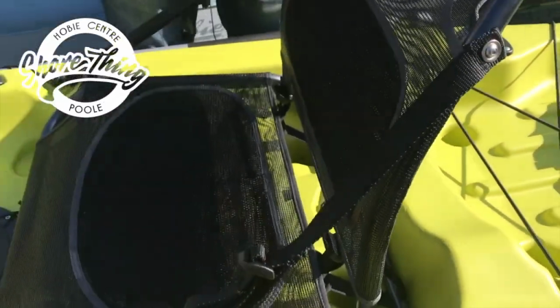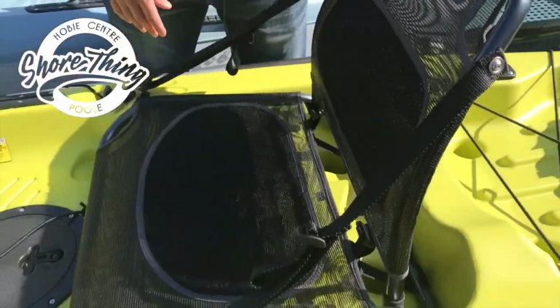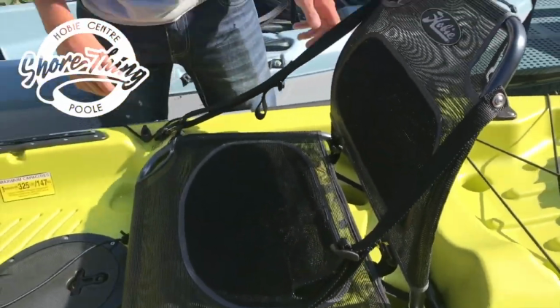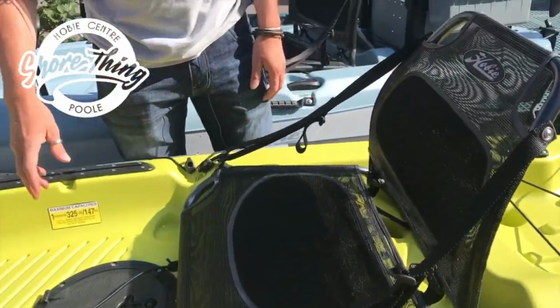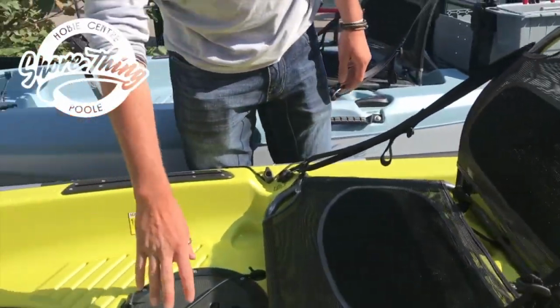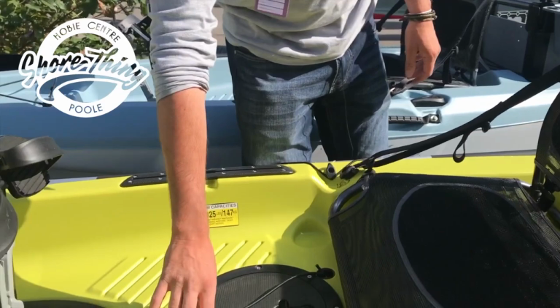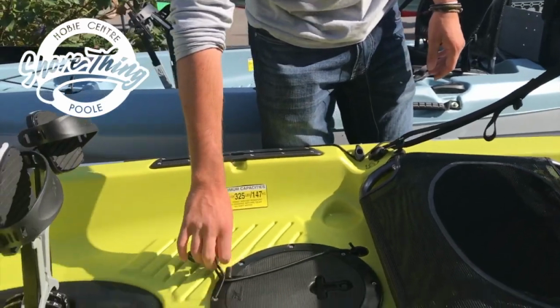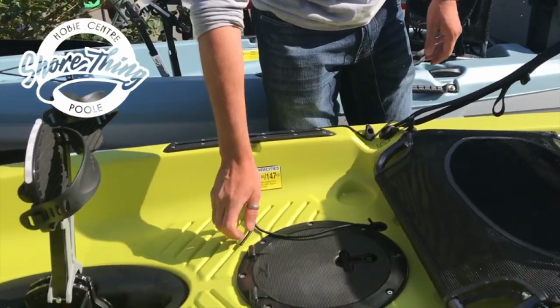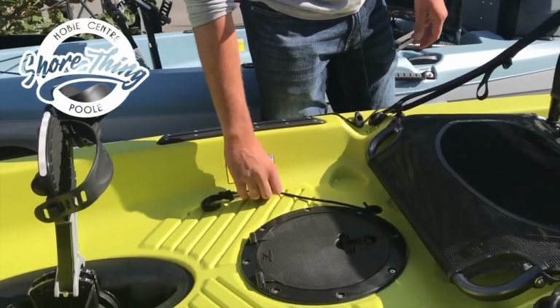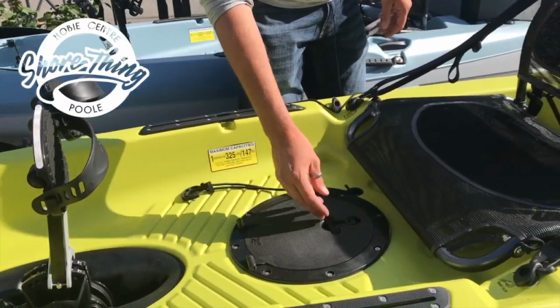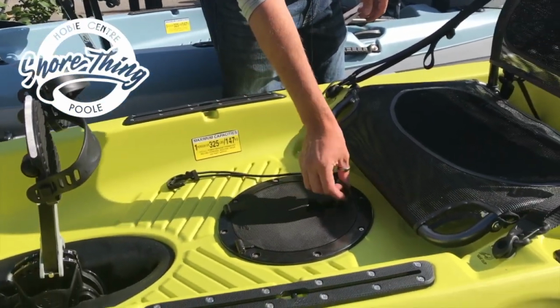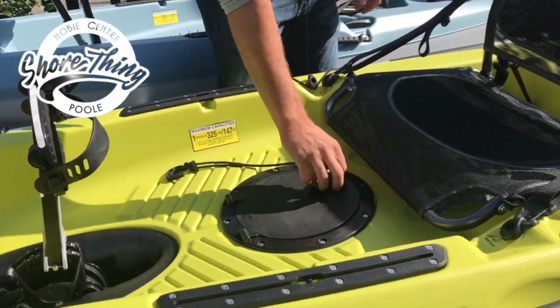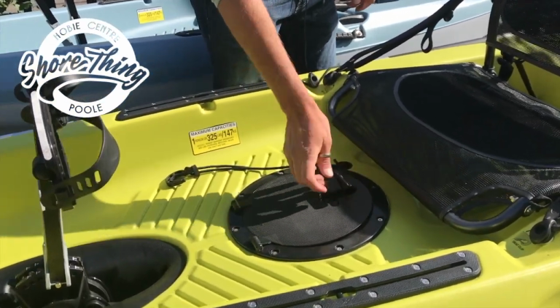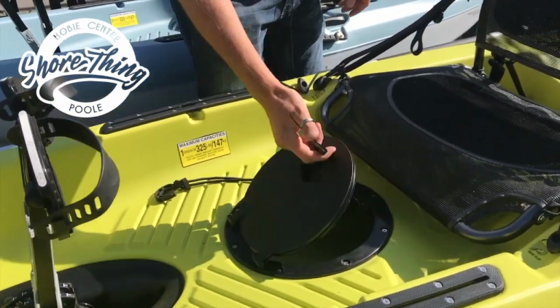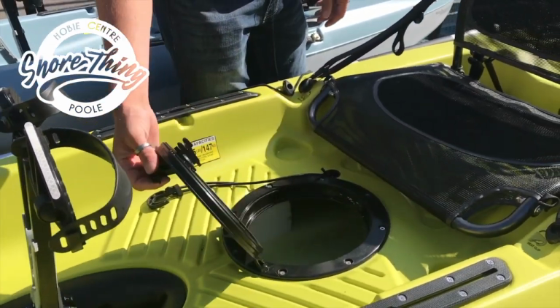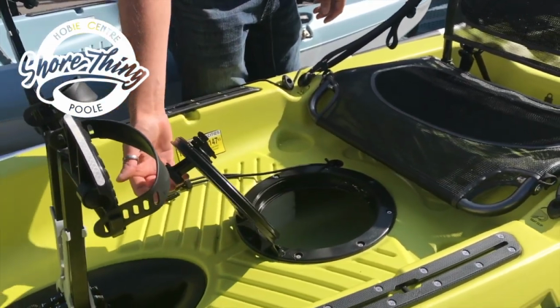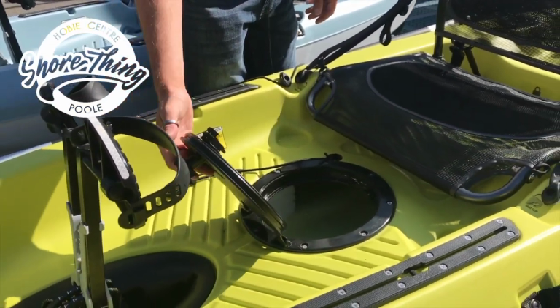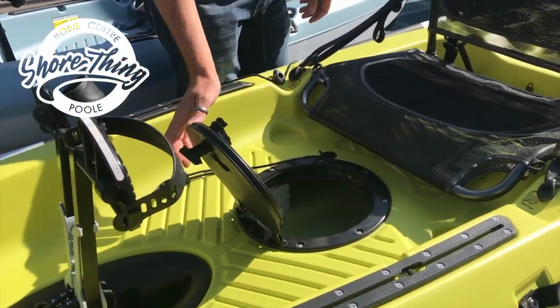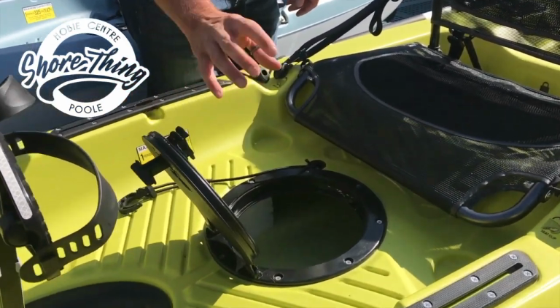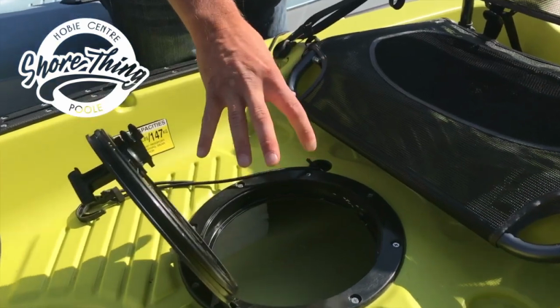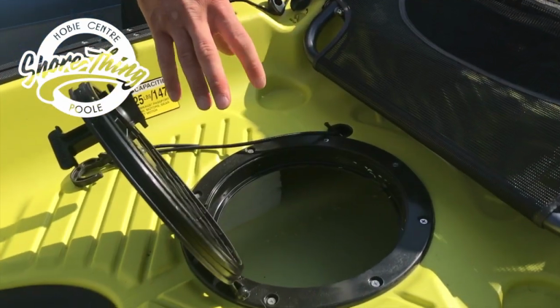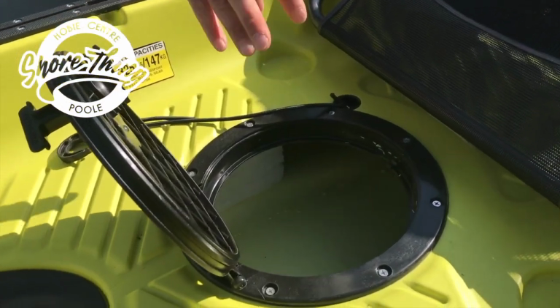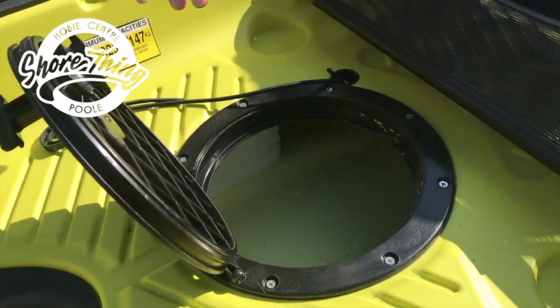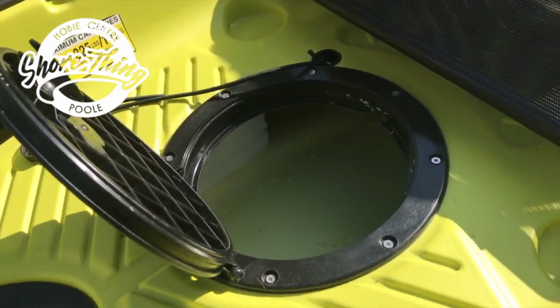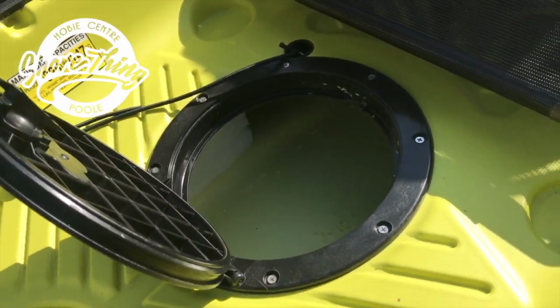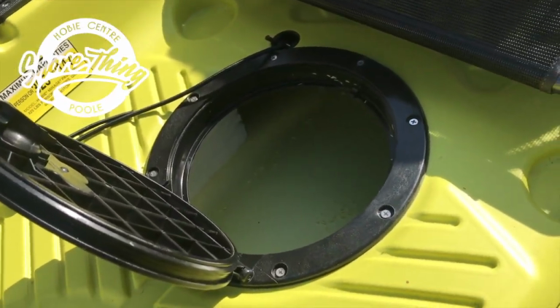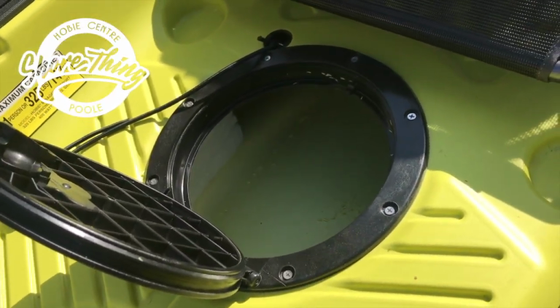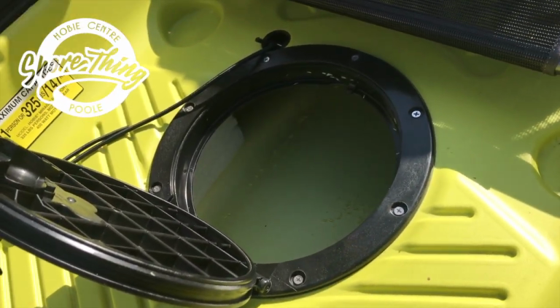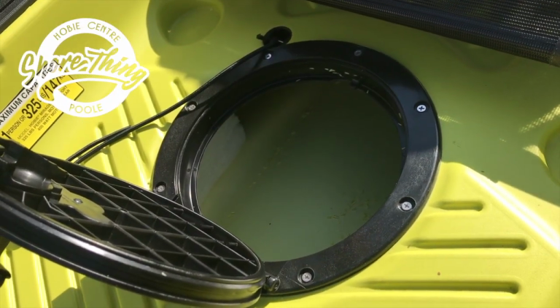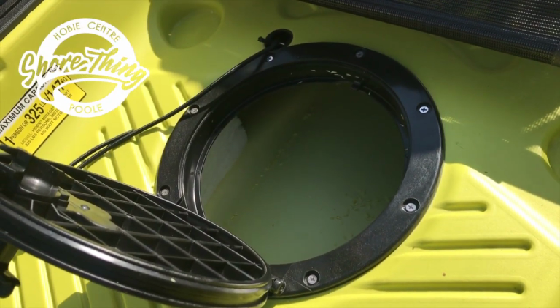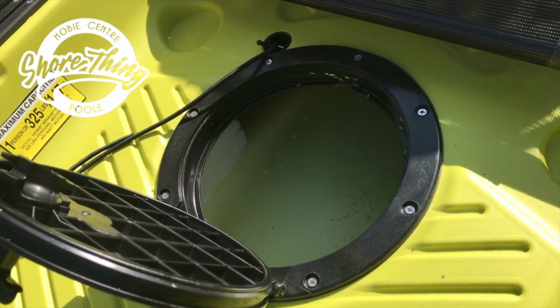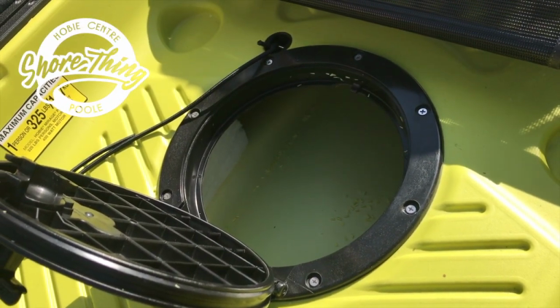A little bit further forwards, we've got the standard Hobie 8-inch twist and seal hatch, which you can fit with either the Hobie bait bucket or alternatively the 8-inch deep gear bucket.